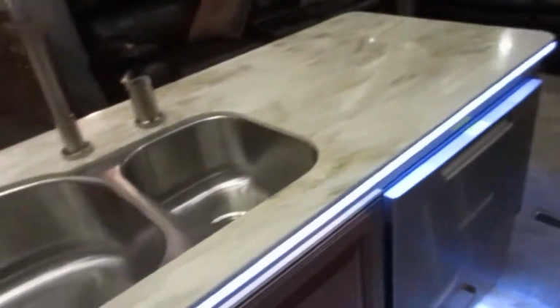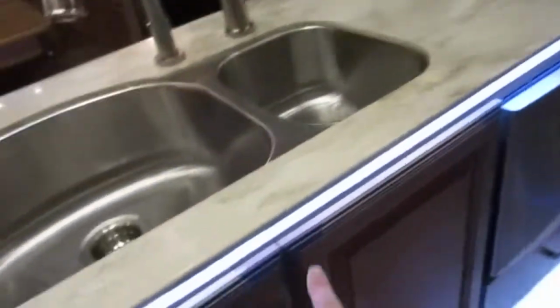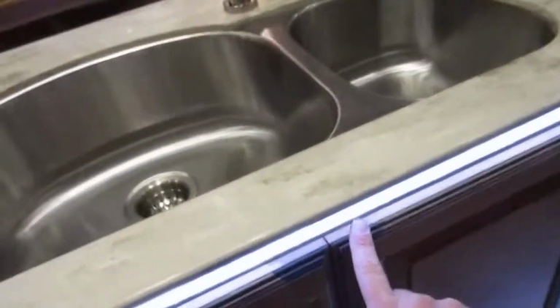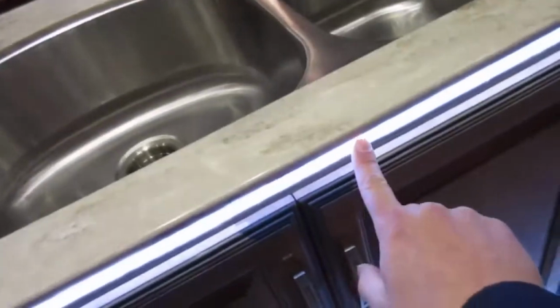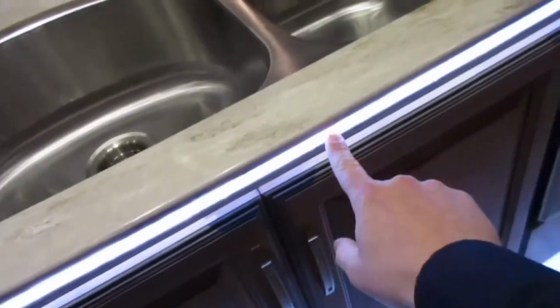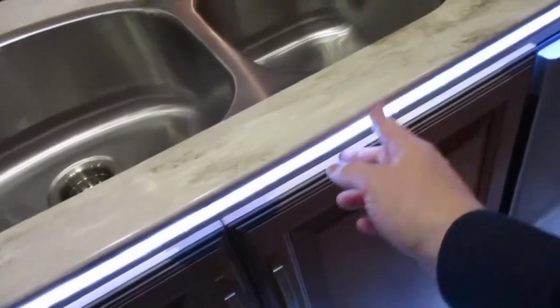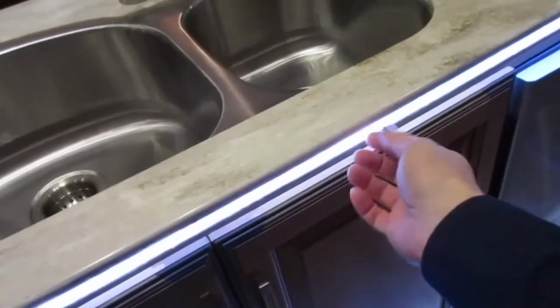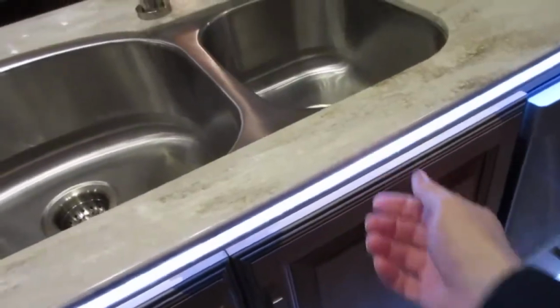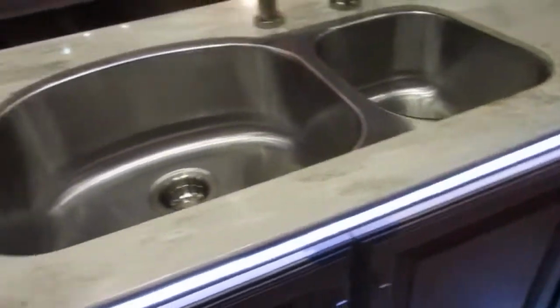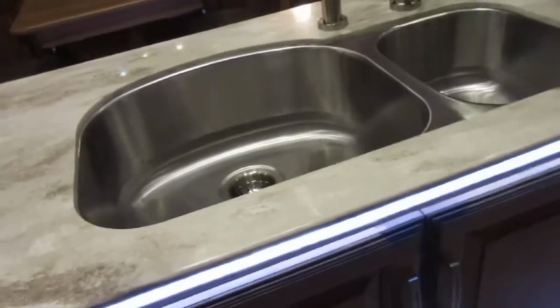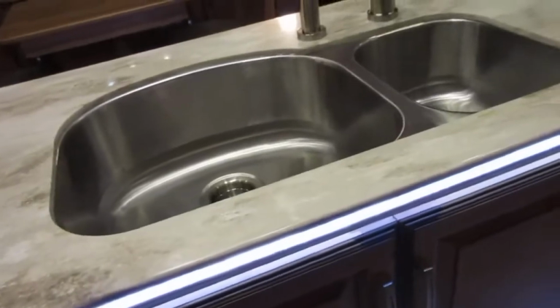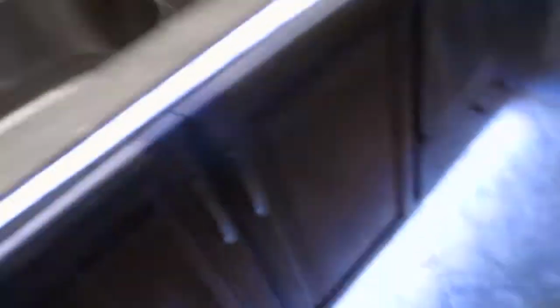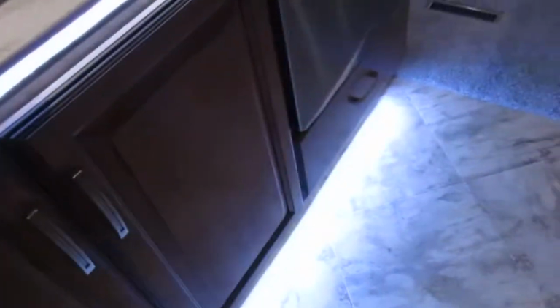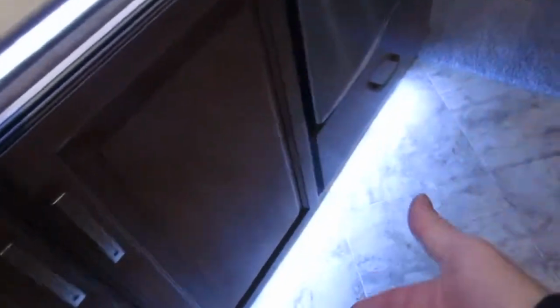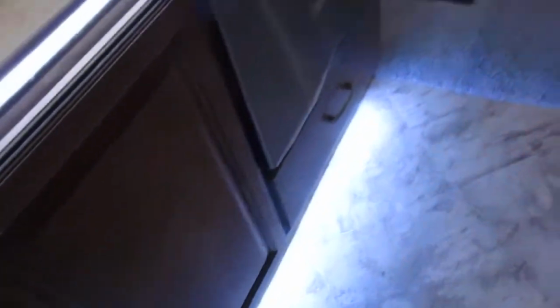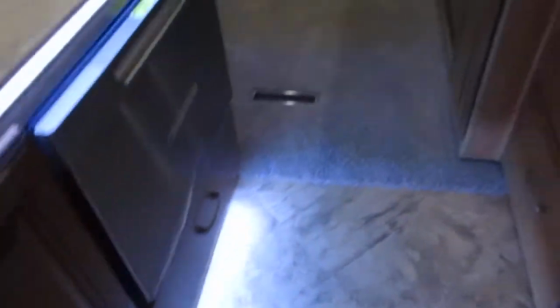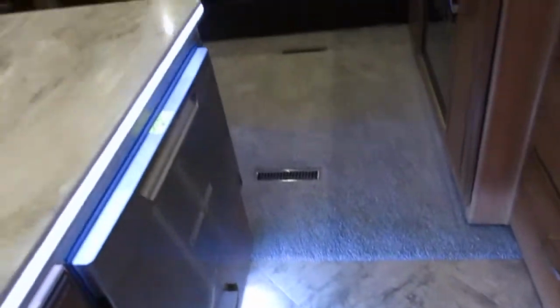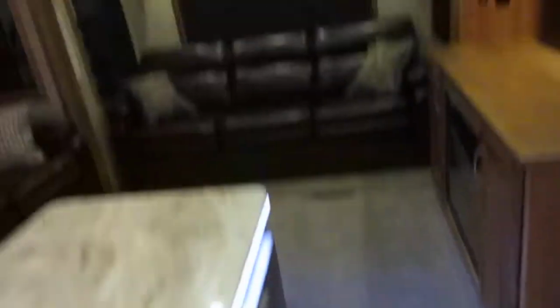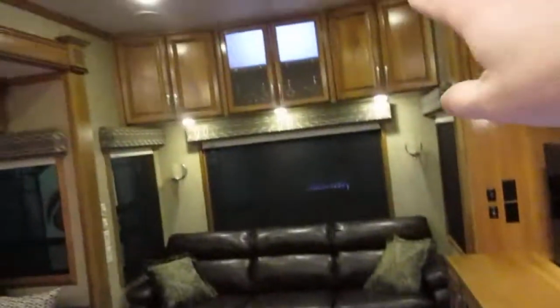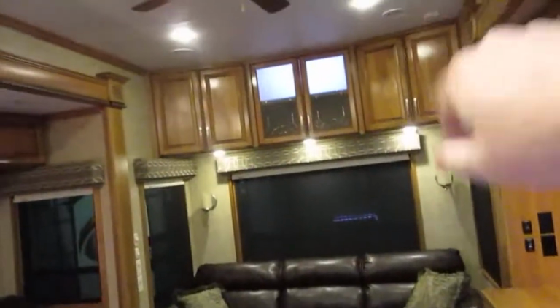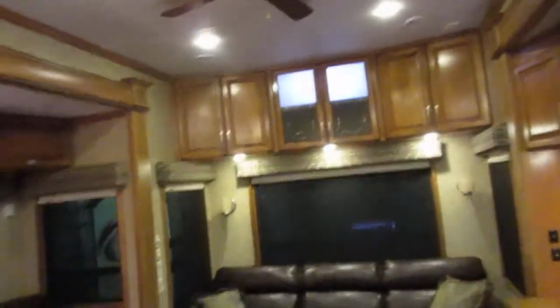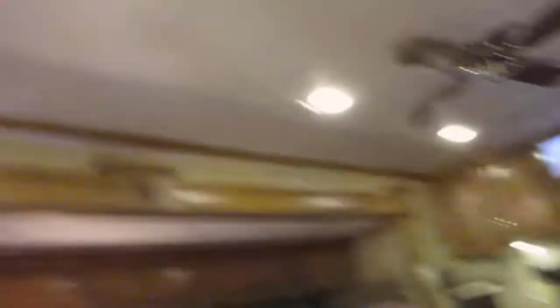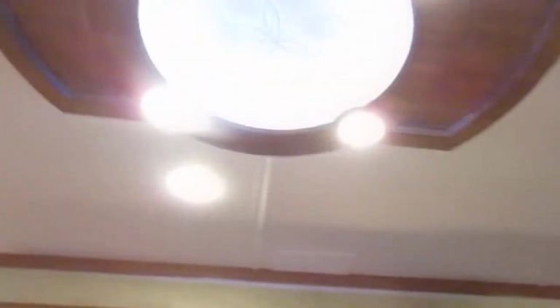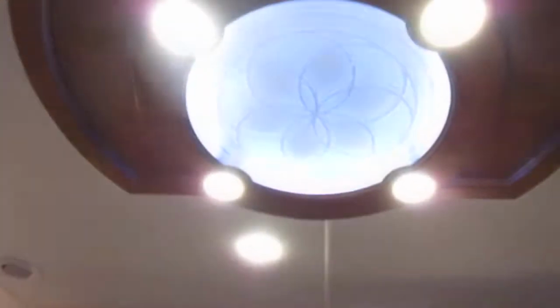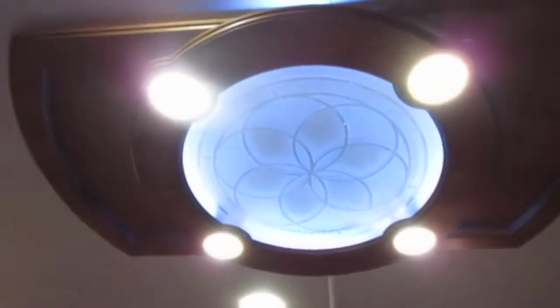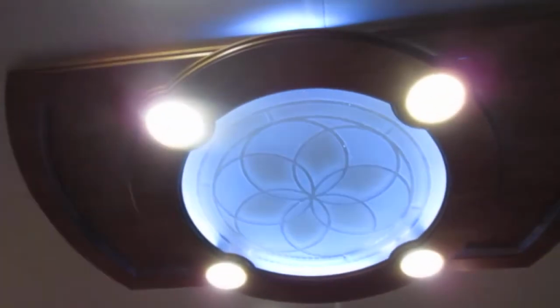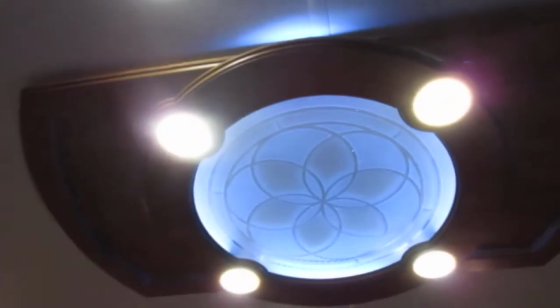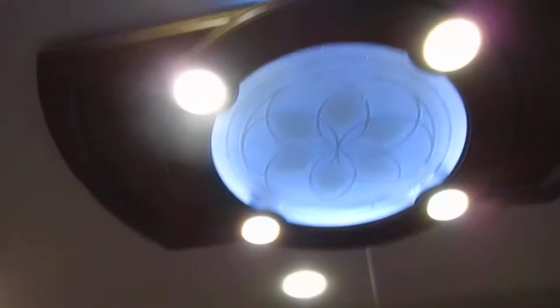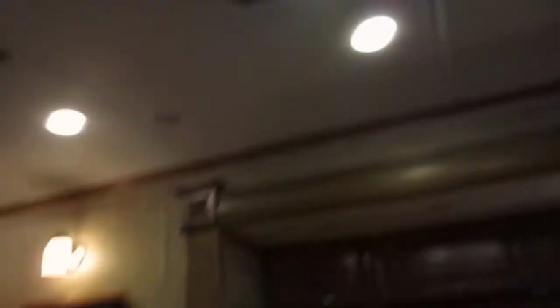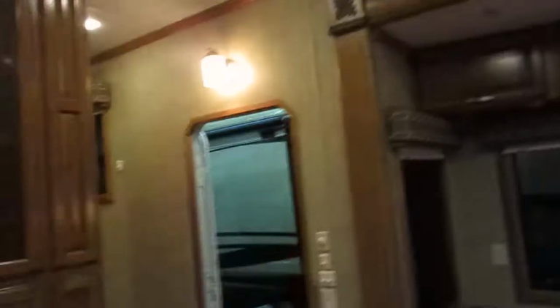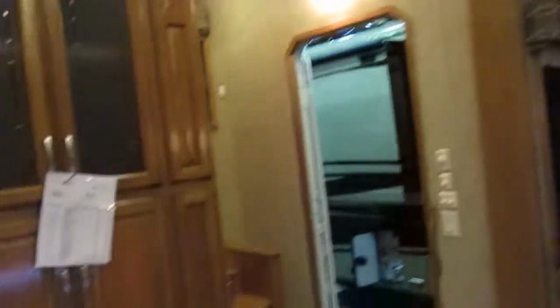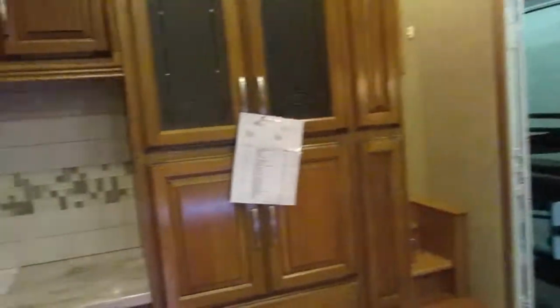Here's a dishwasher — you usually don't see that unless you're on a motorhome. I really like this: it's backlit, a cool little feature. You have accent lighting throughout — up there in that cabinet, even the ceiling fixtures right there. That really sets it off.